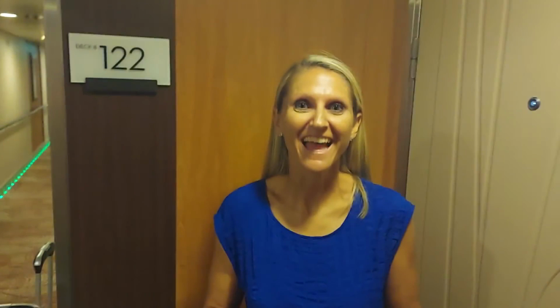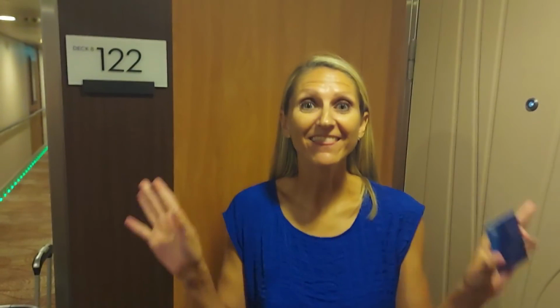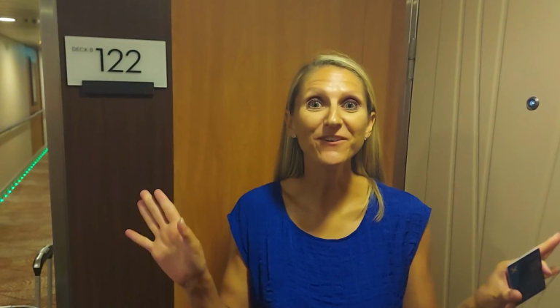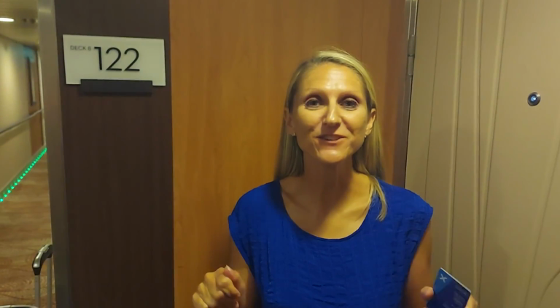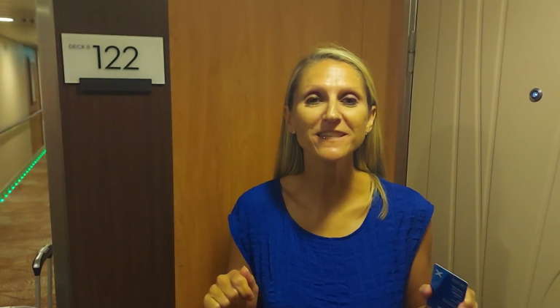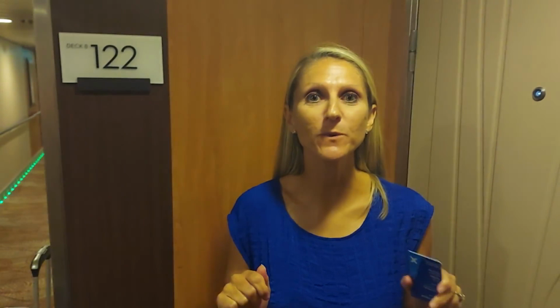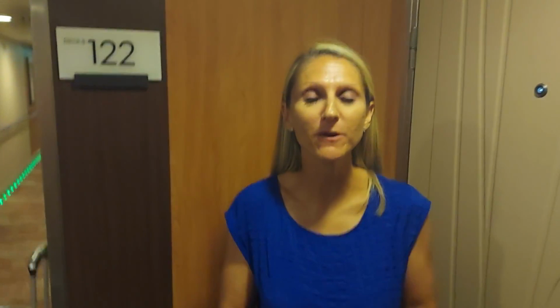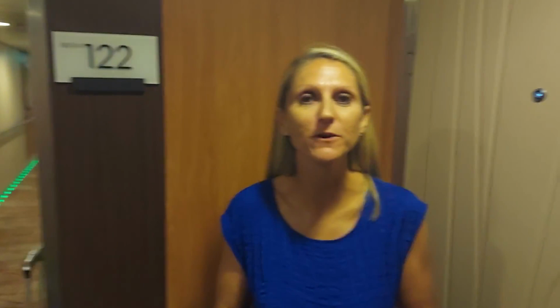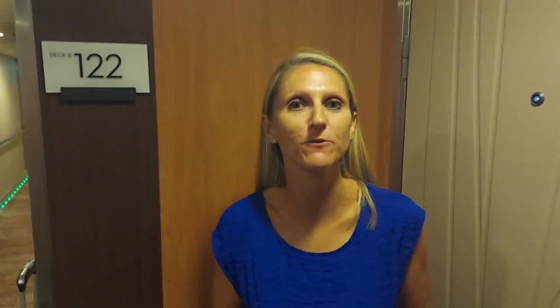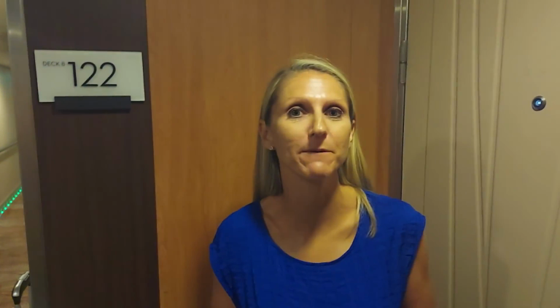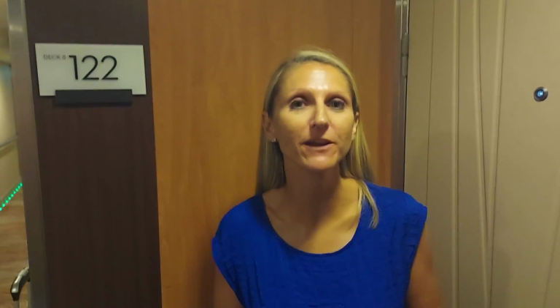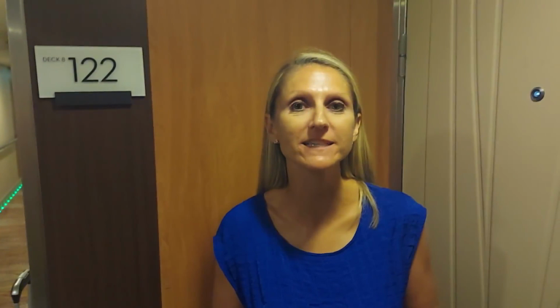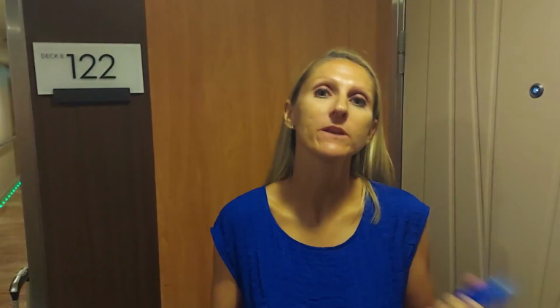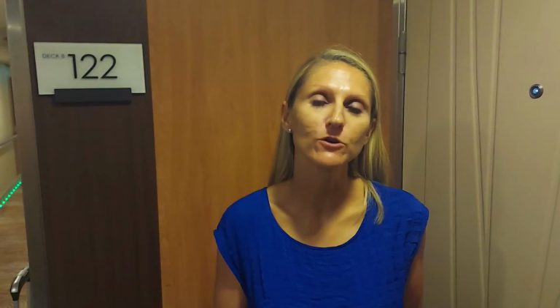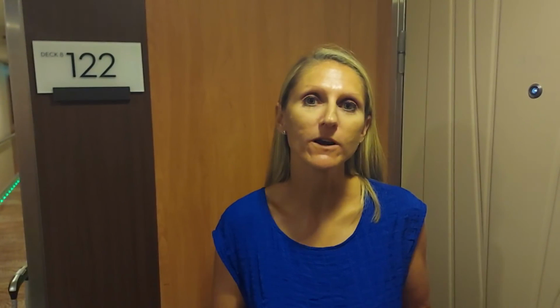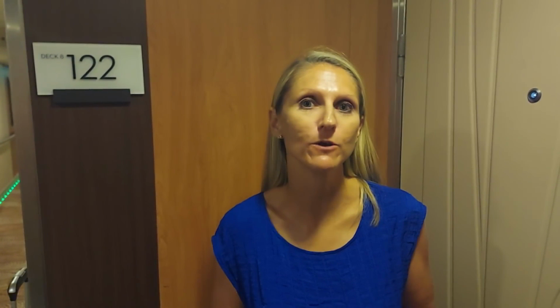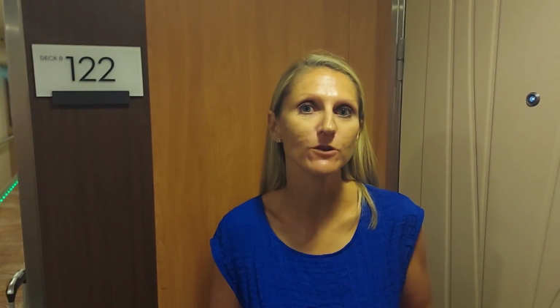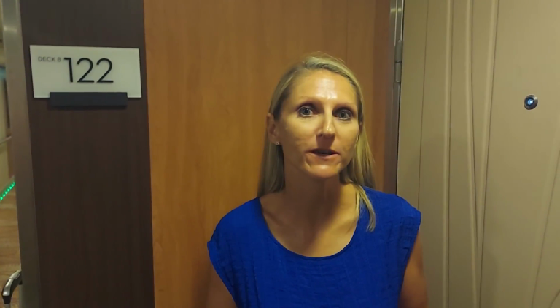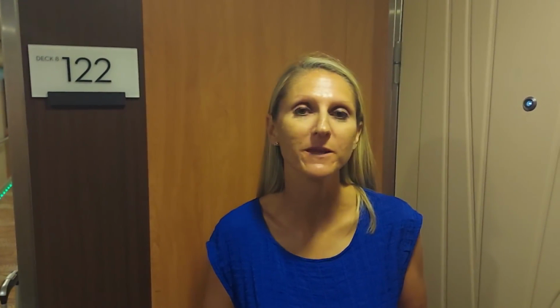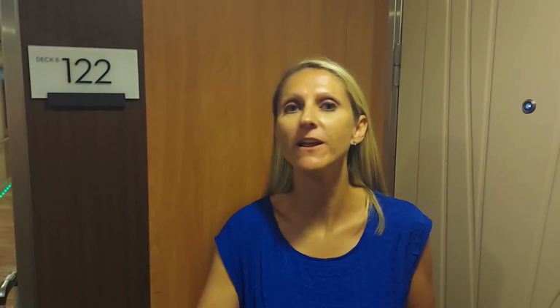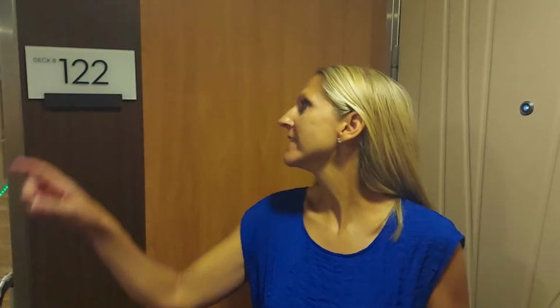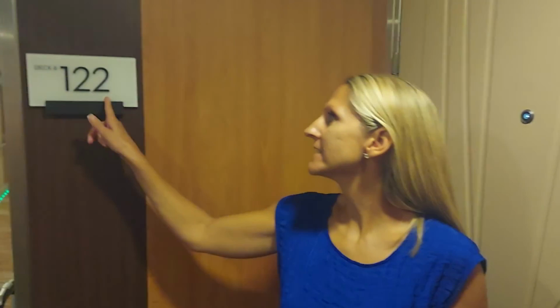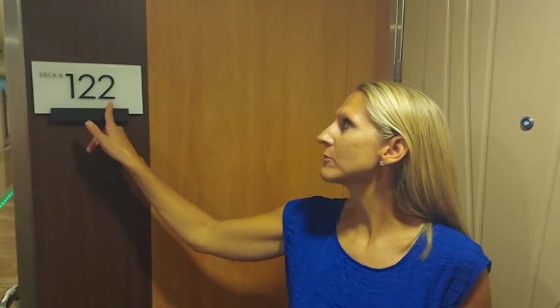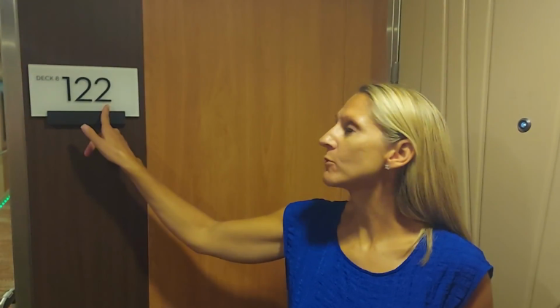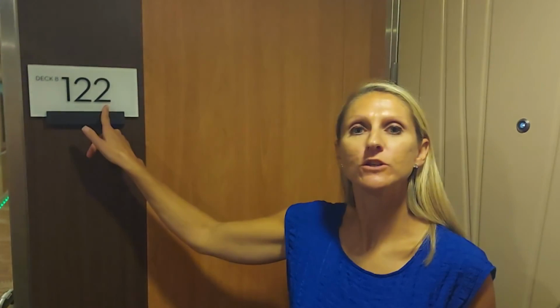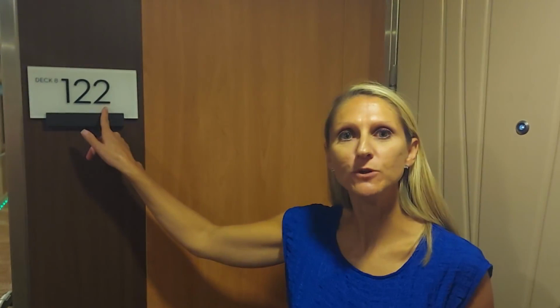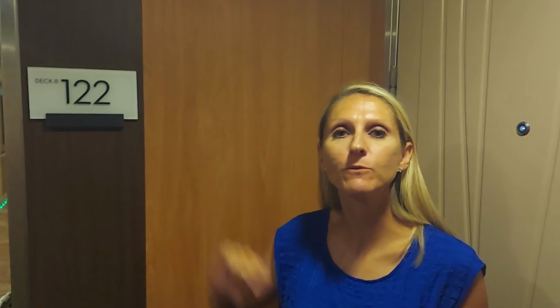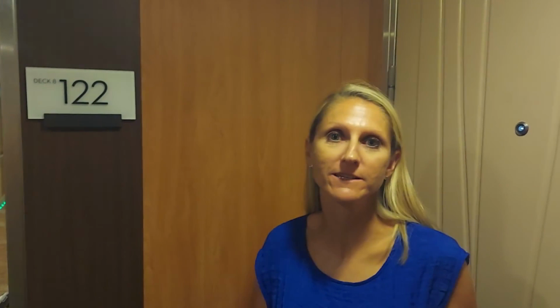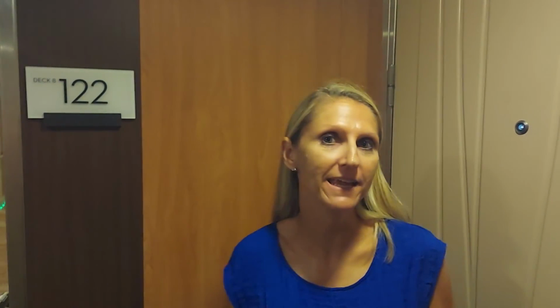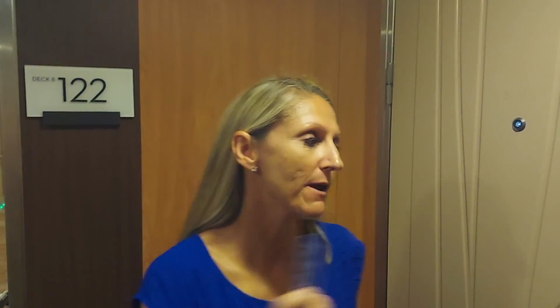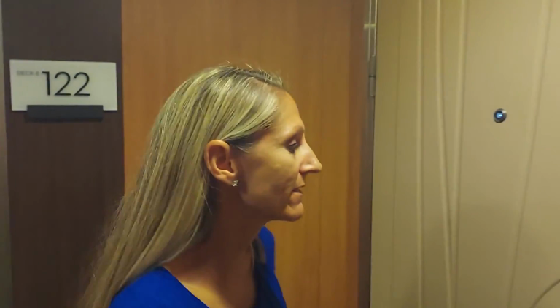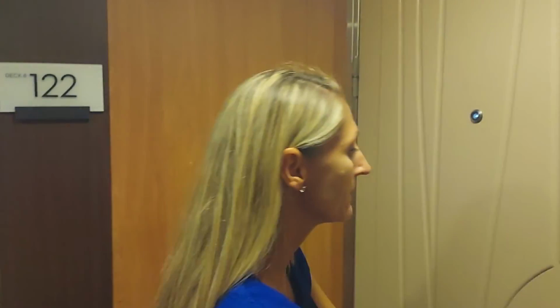Hello adventurers. We are on board the beautiful Celebrity Equinox. I want to give you a tour of an ocean view balcony room here. This is stateroom number 1222, we are on deck 8, so come along, let's take a peek.